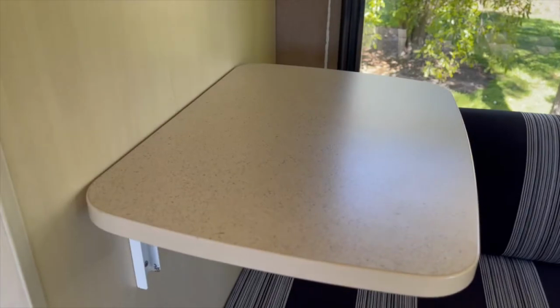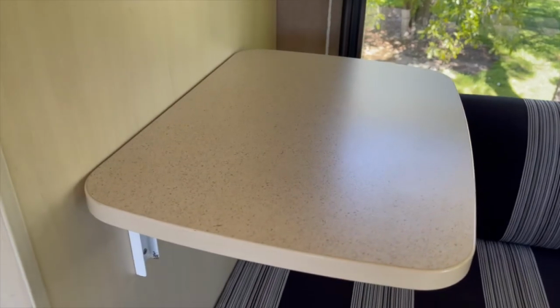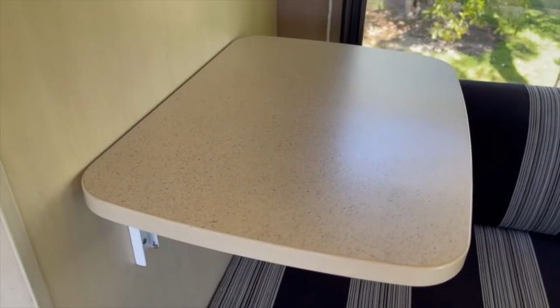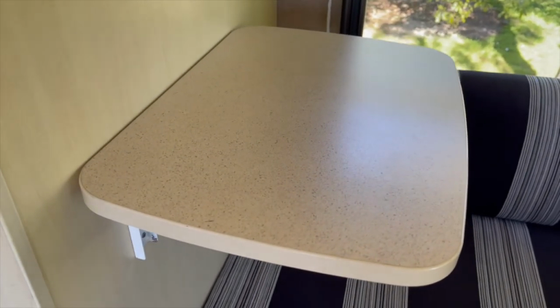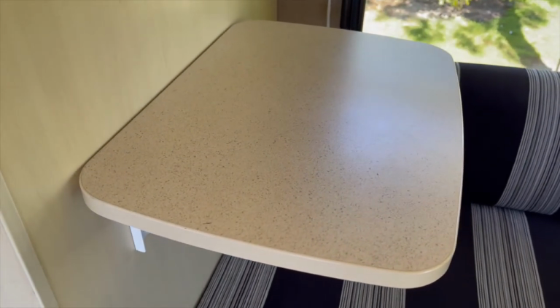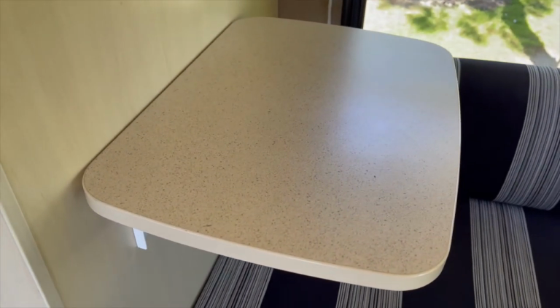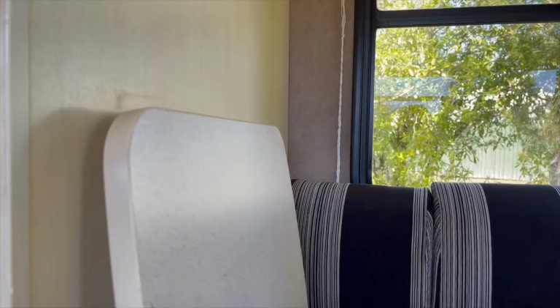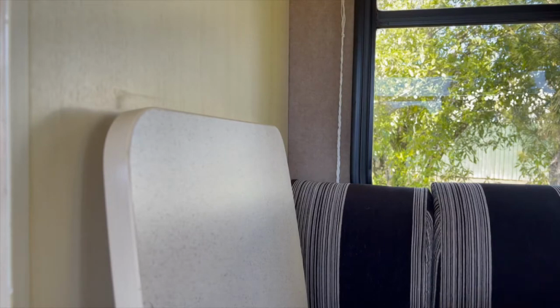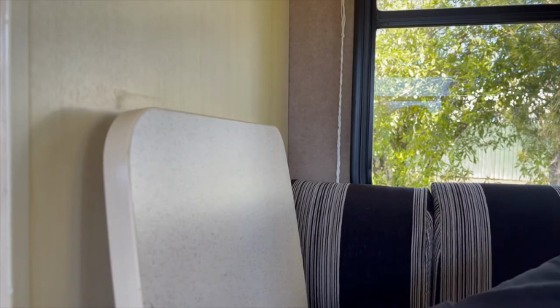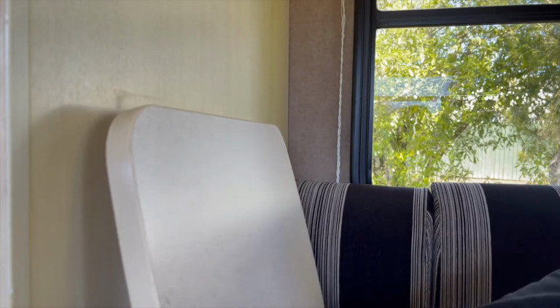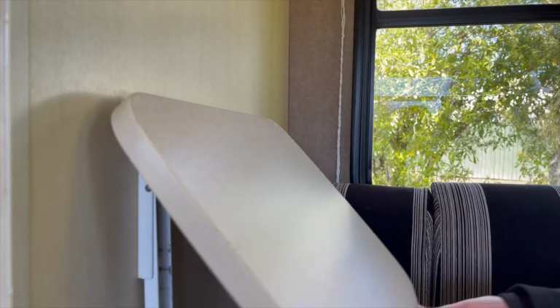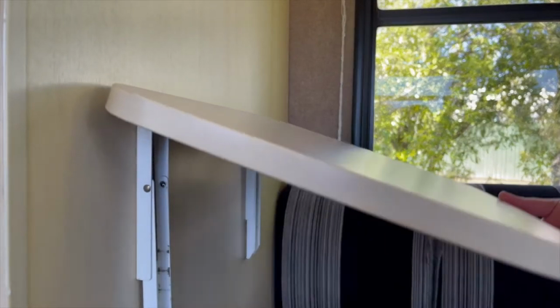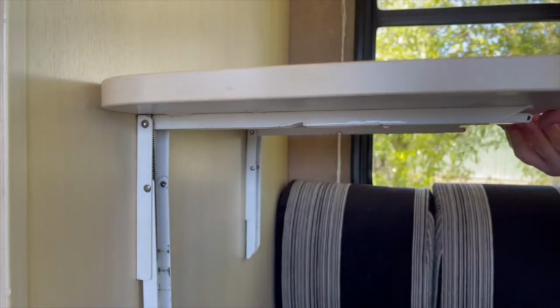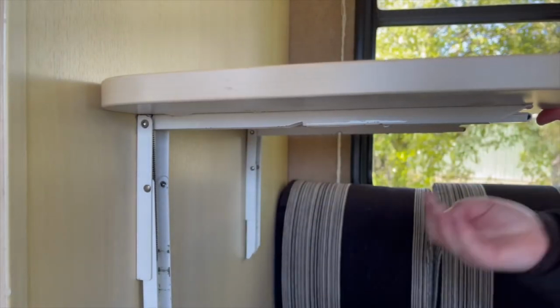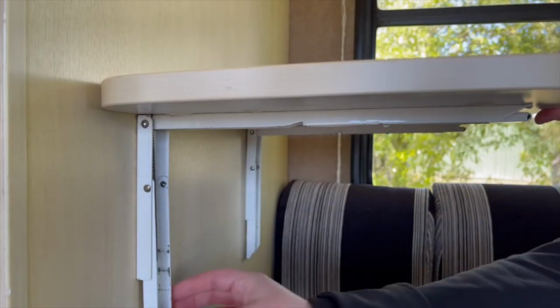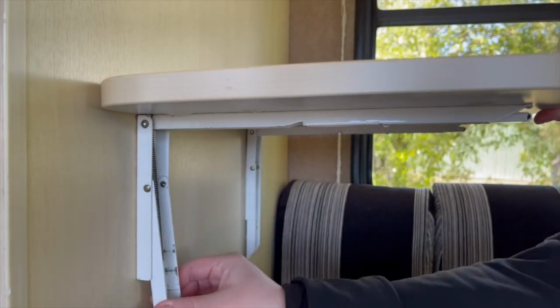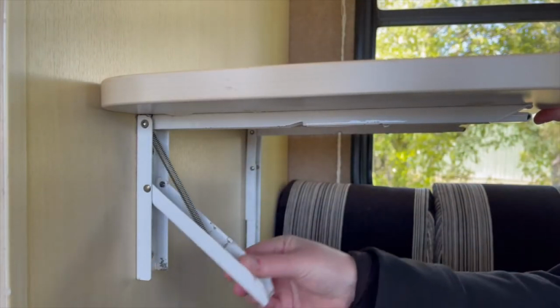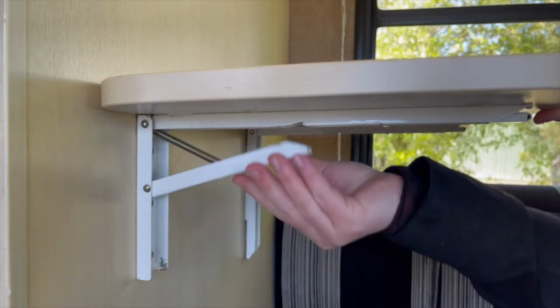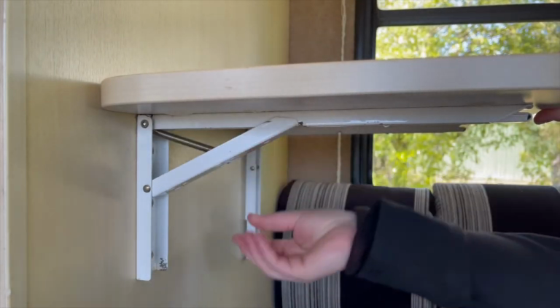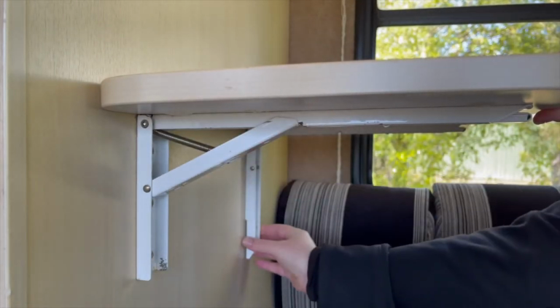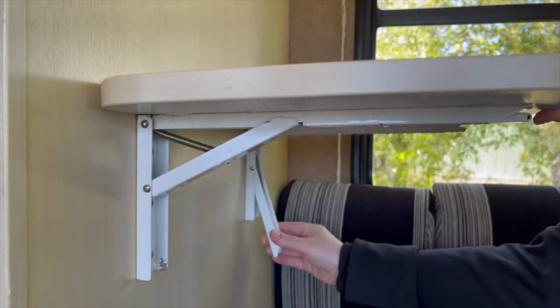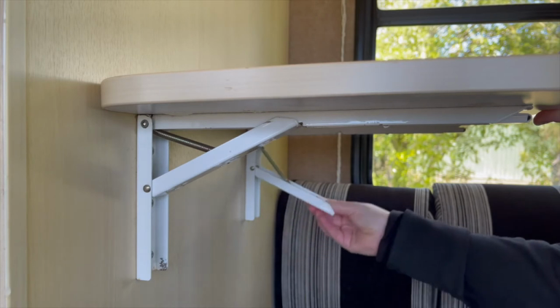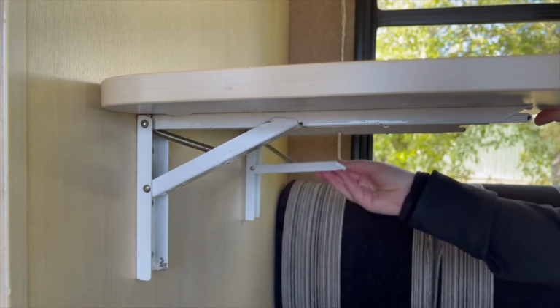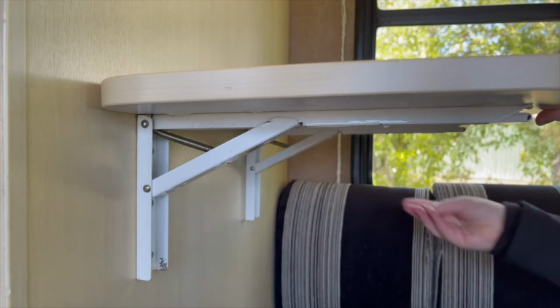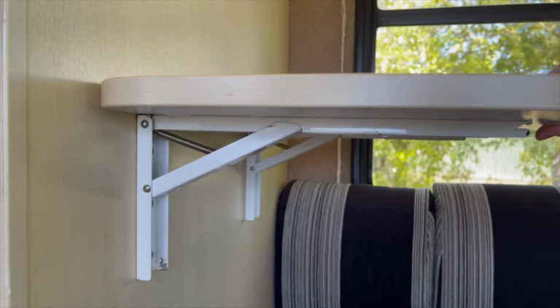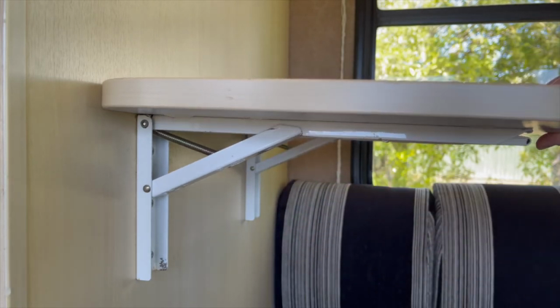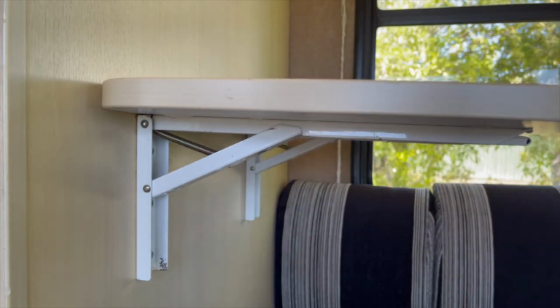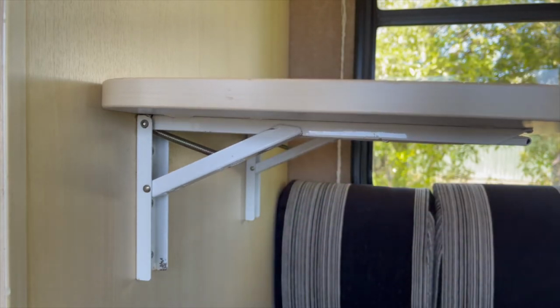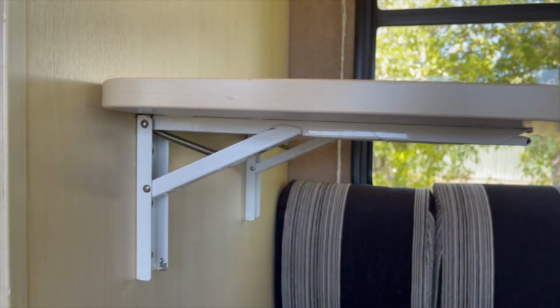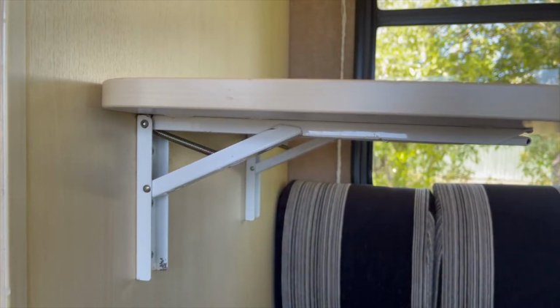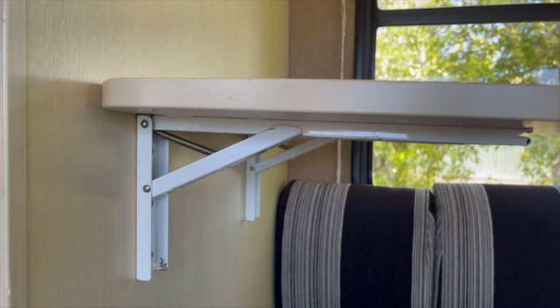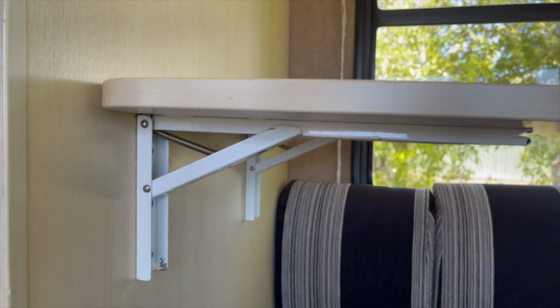Some vehicles feature an extension table at the end of the kitchen or seating areas for a little extra bench space. To extend, lift the bench extension and lock in the bench support underneath.